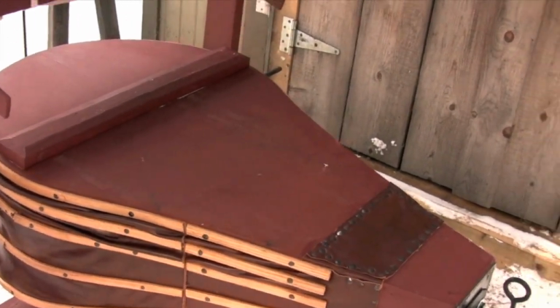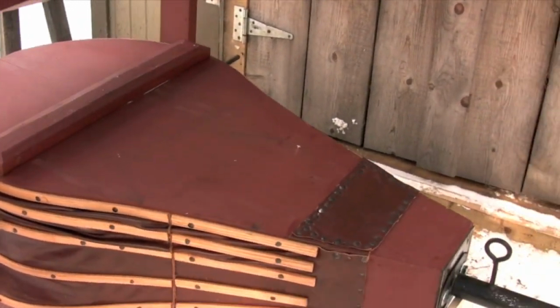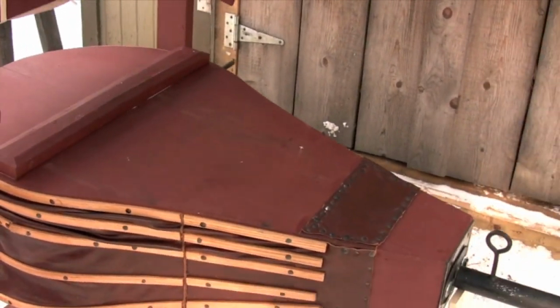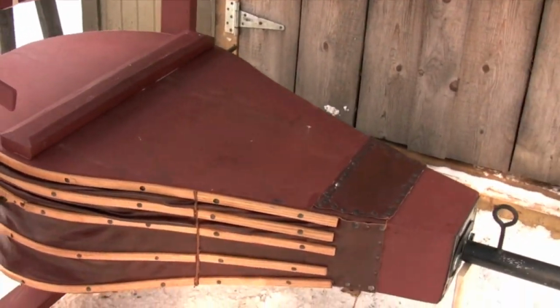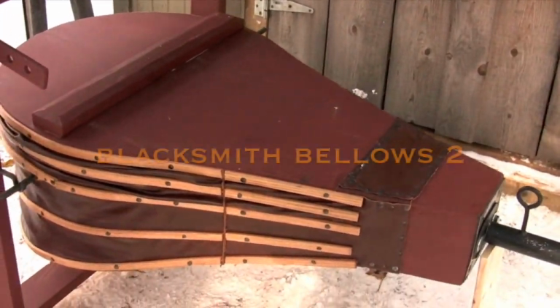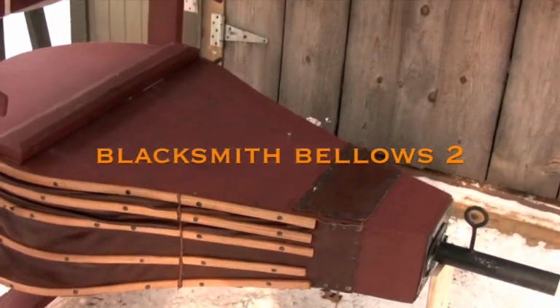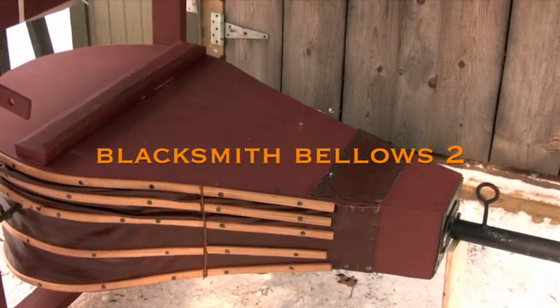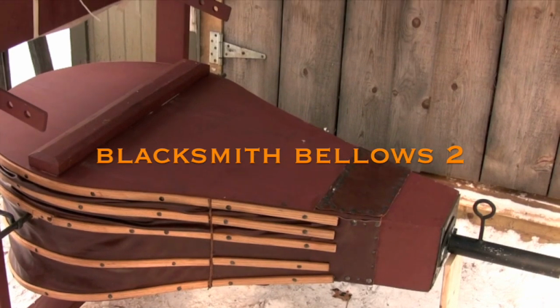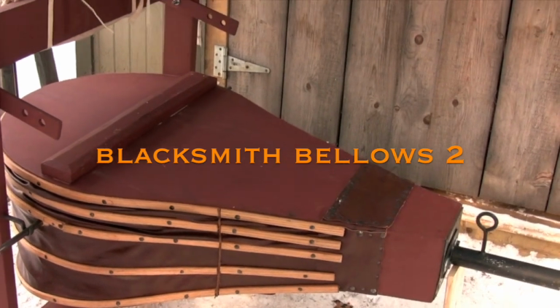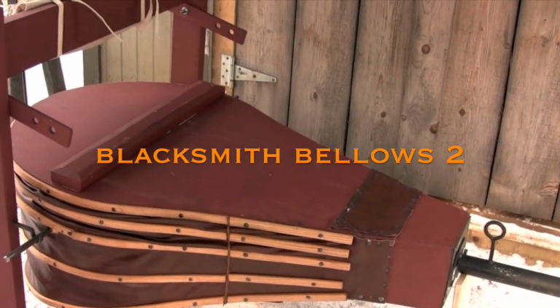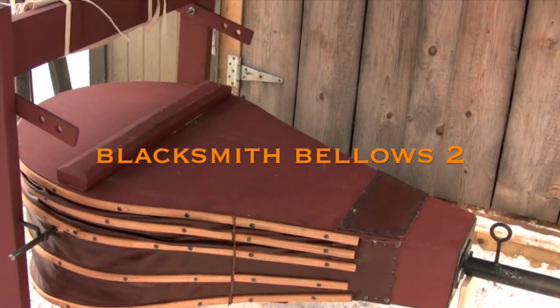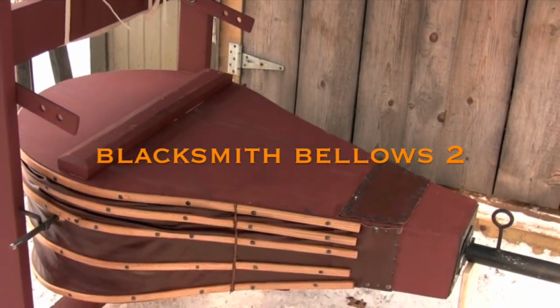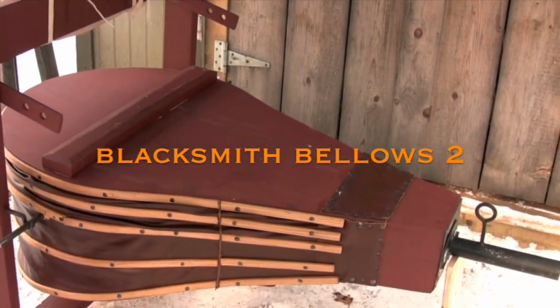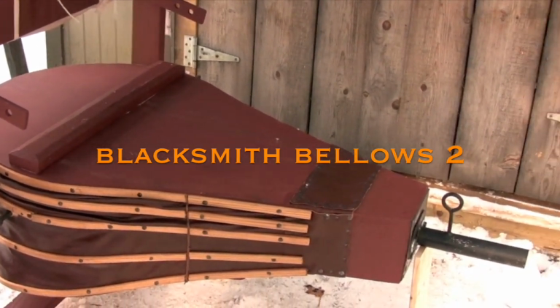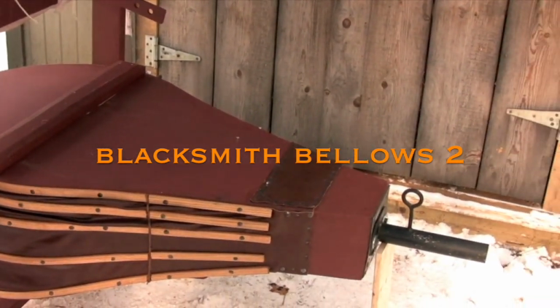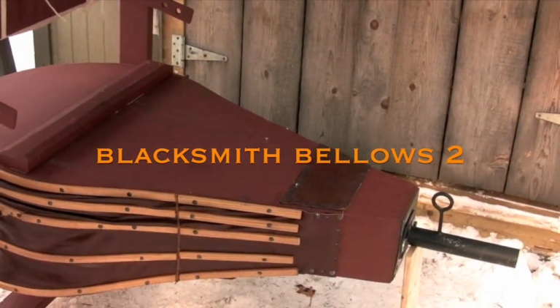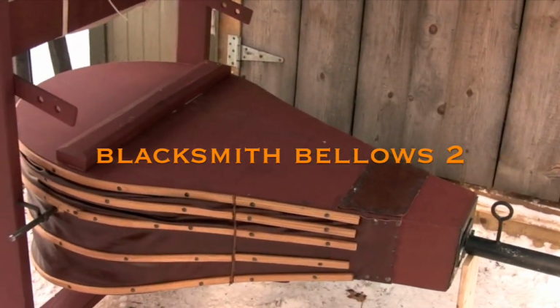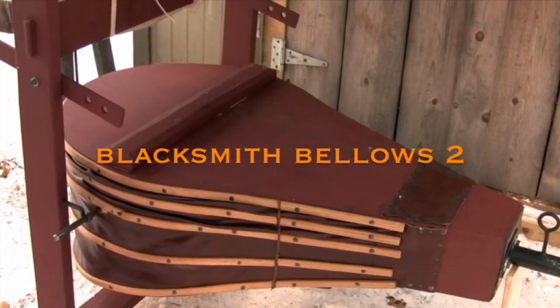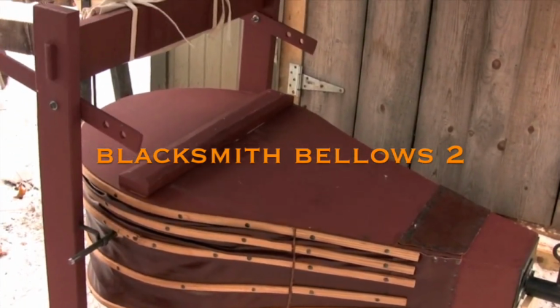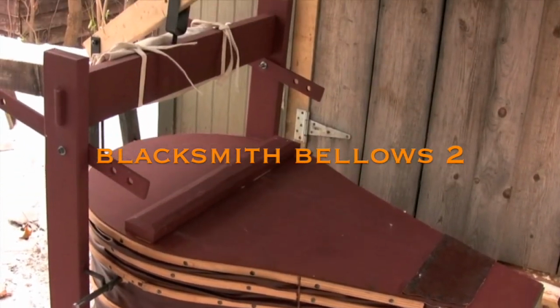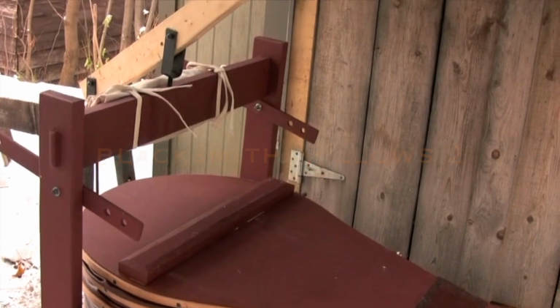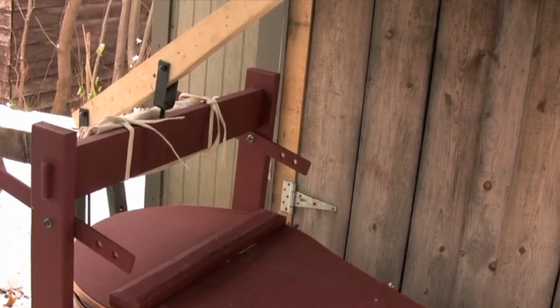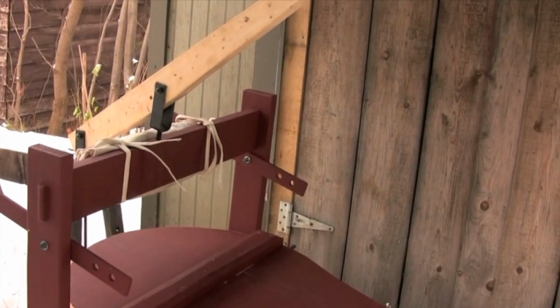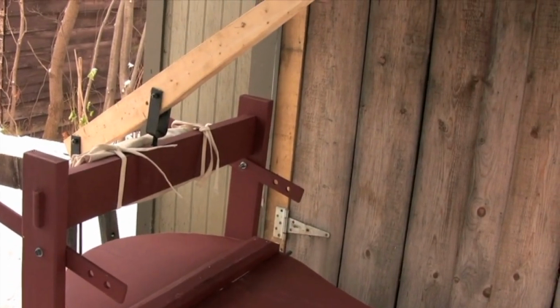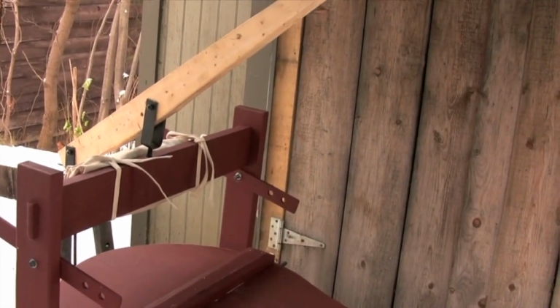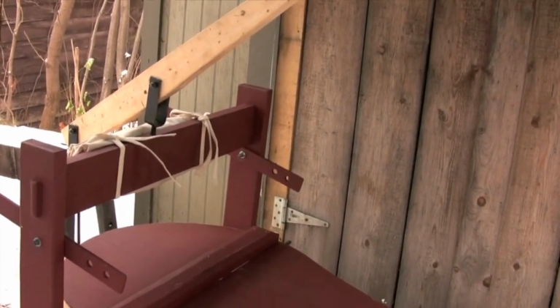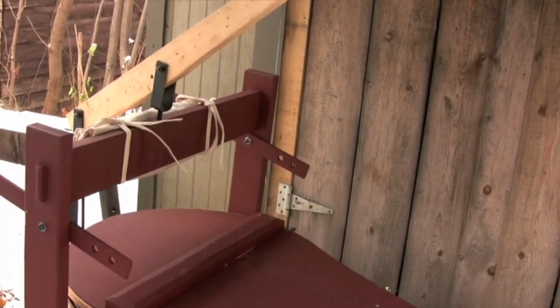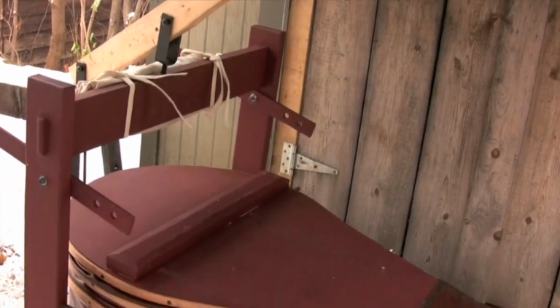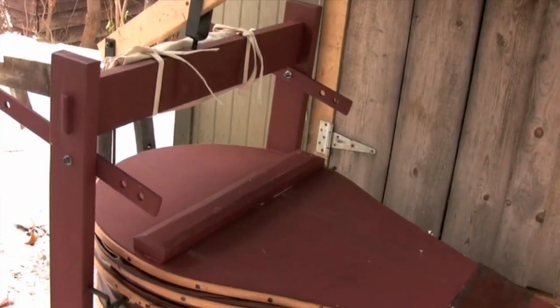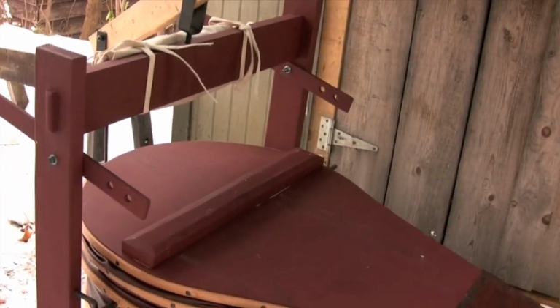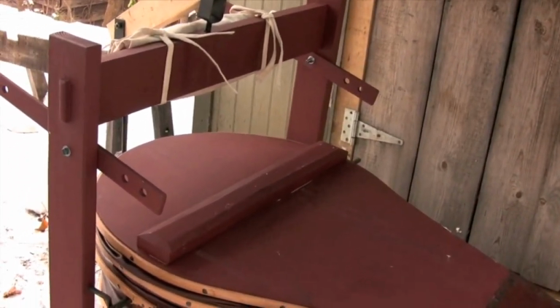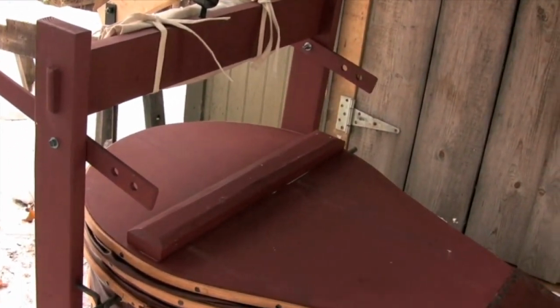Hi and welcome back. Today I'm going to be showing you my version of the traditional forge bellows. This is the bellows that I built to go along with the portable forge unit that I use when I demonstrate to the public.